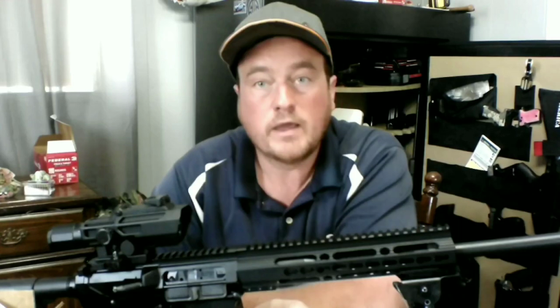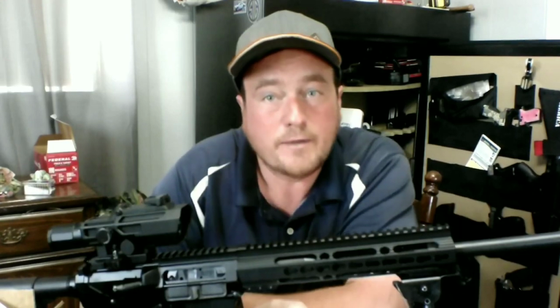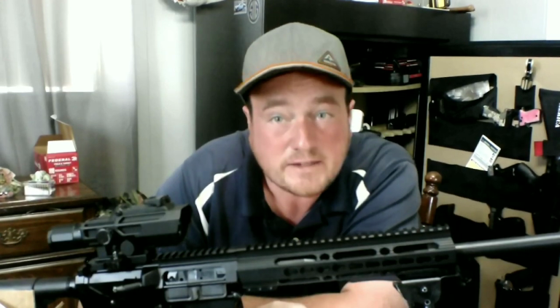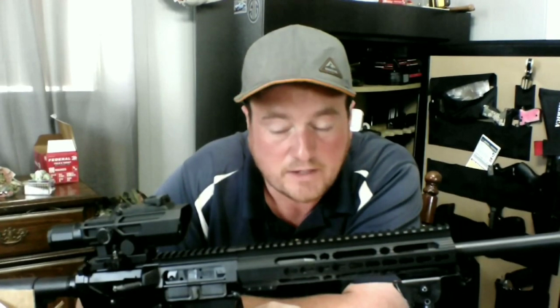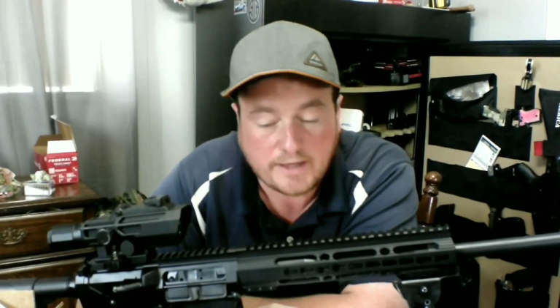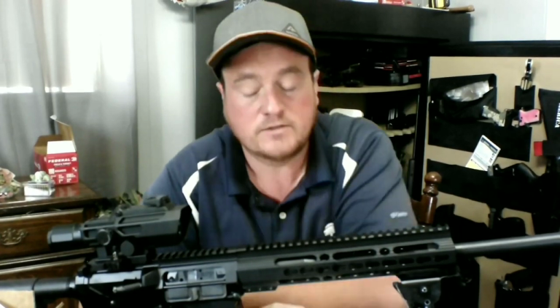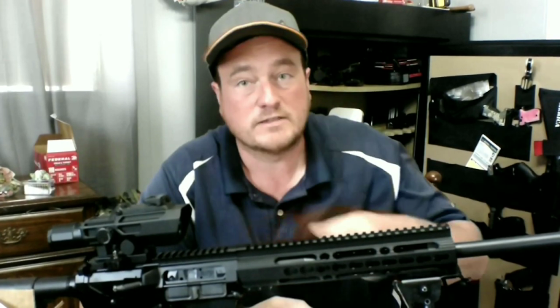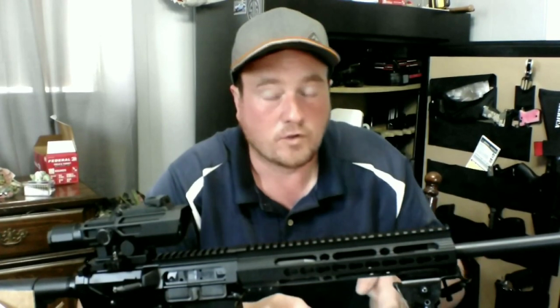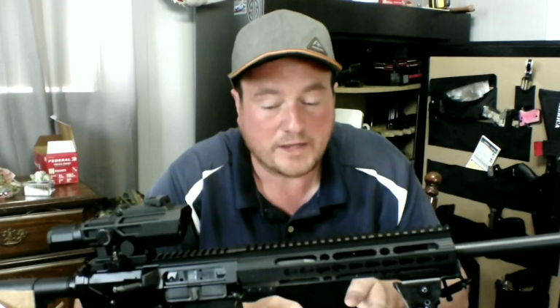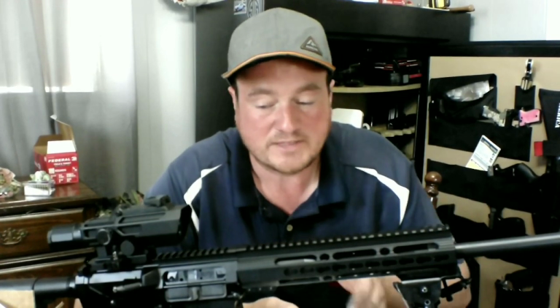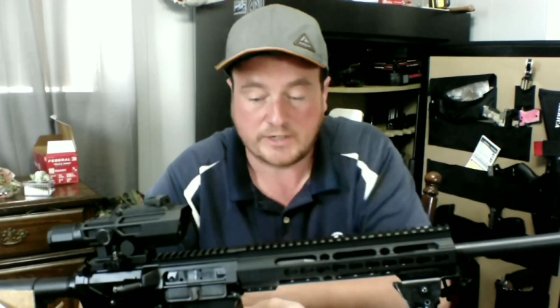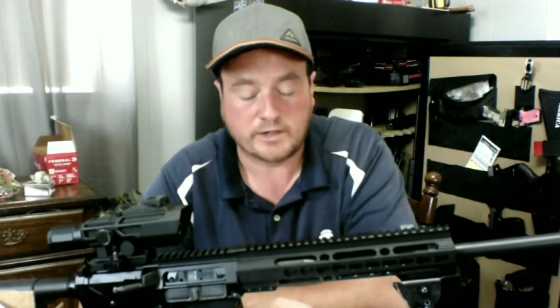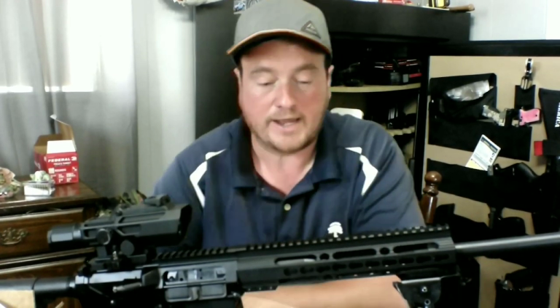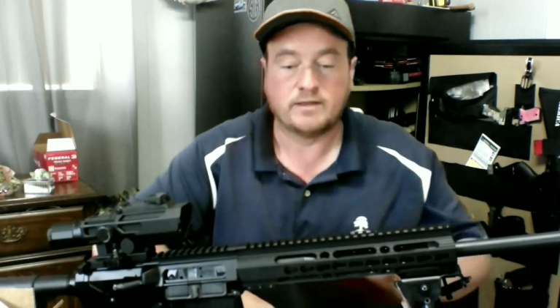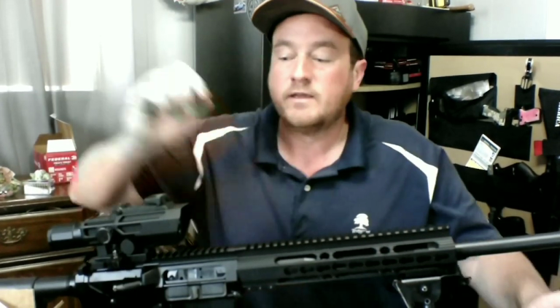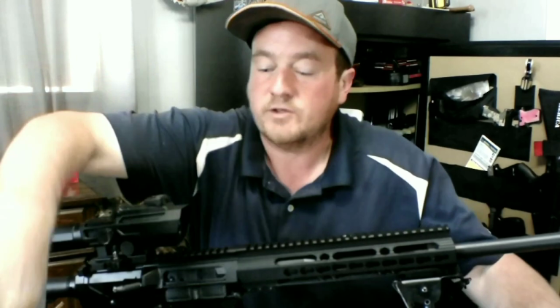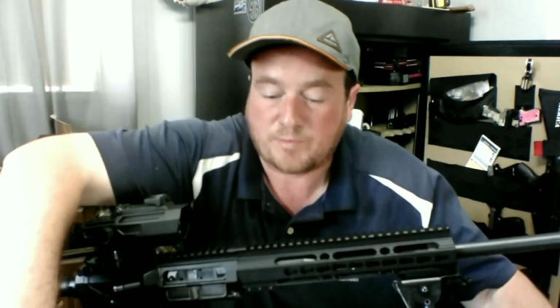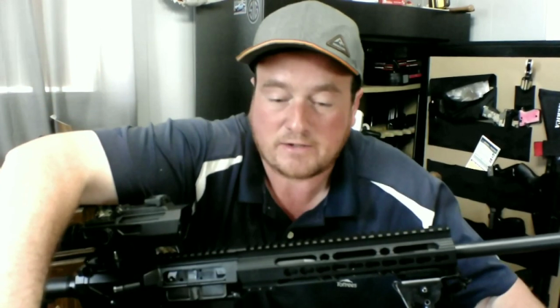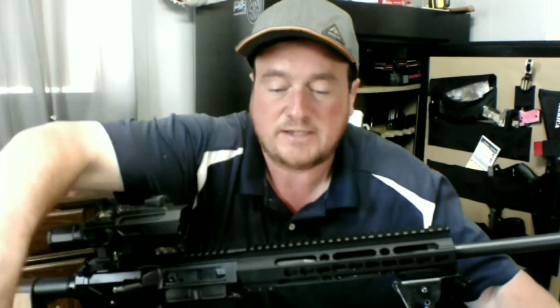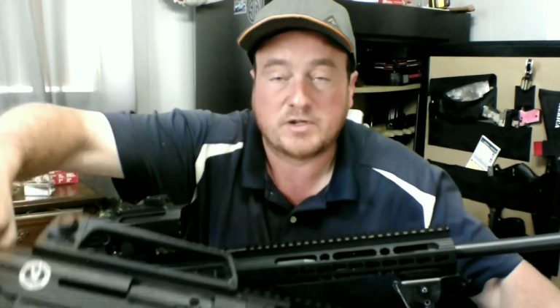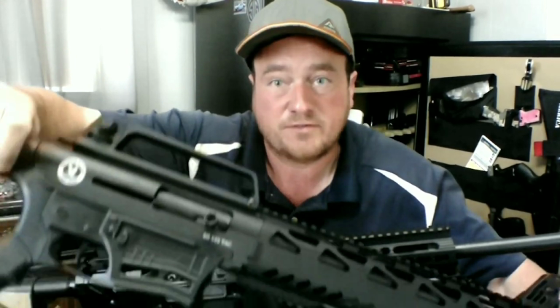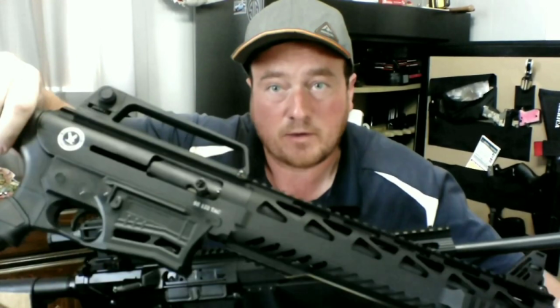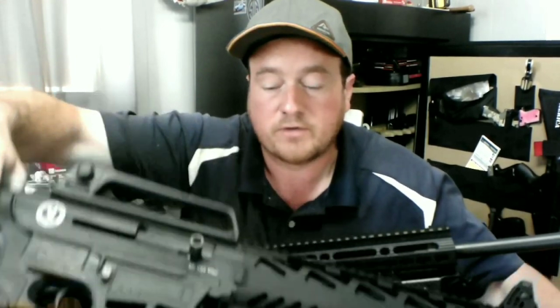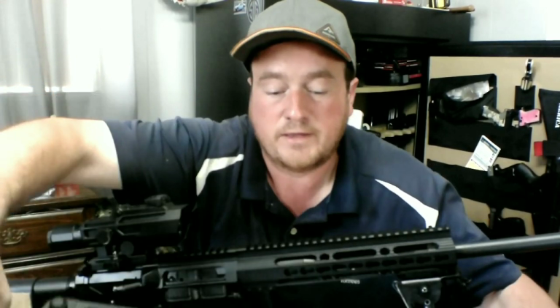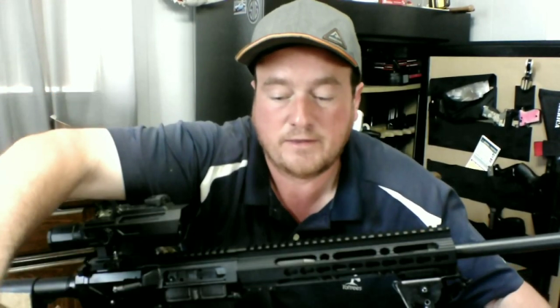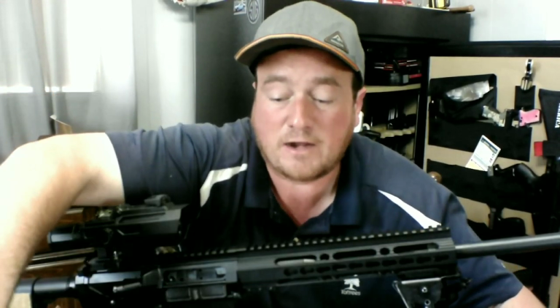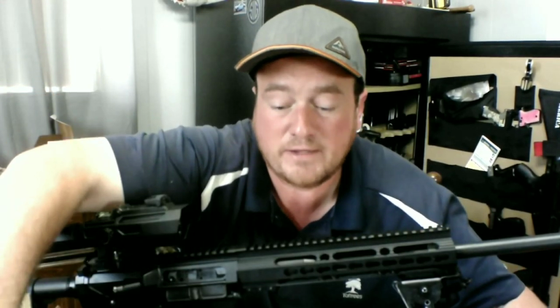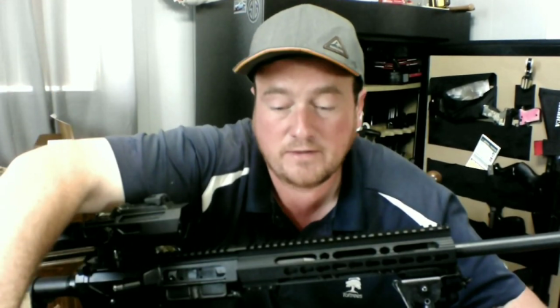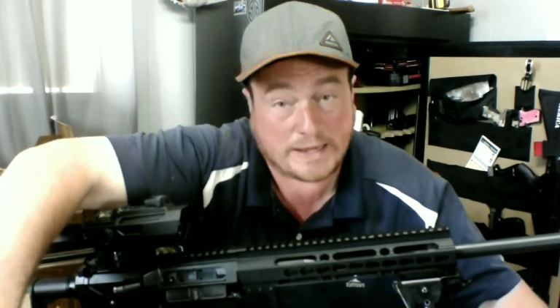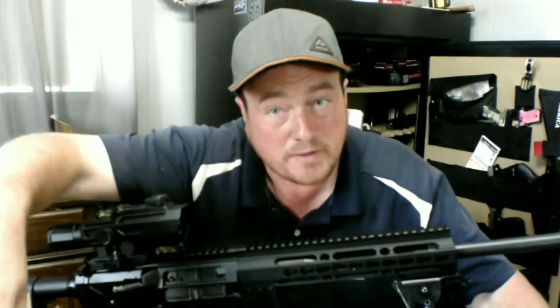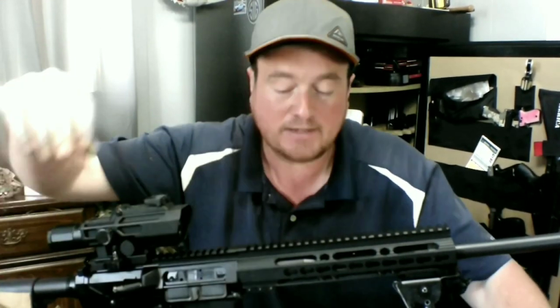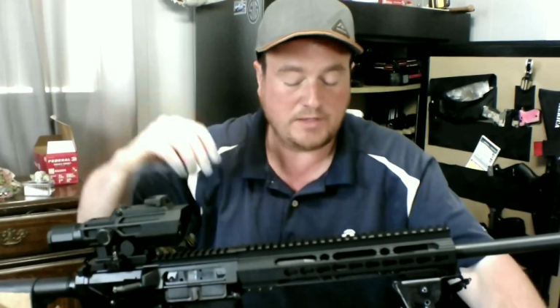I'm making this video today just because of a little update on my Silver Eagle. I had to do some repairs — you've seen in a previous video, I broke the firing pin retaining pin.